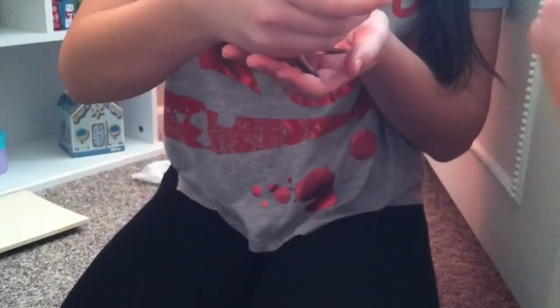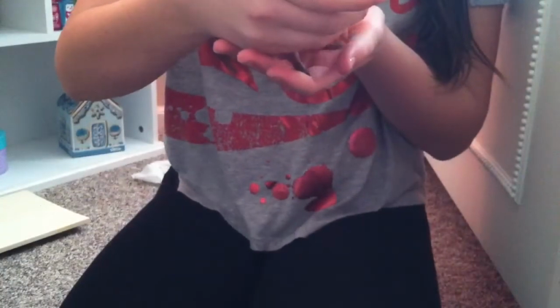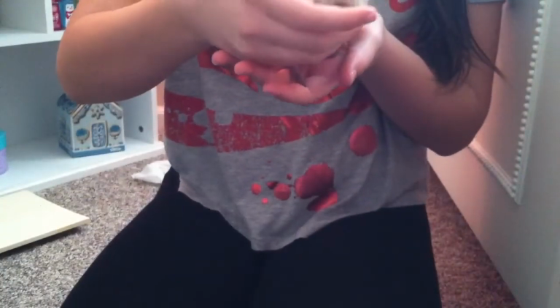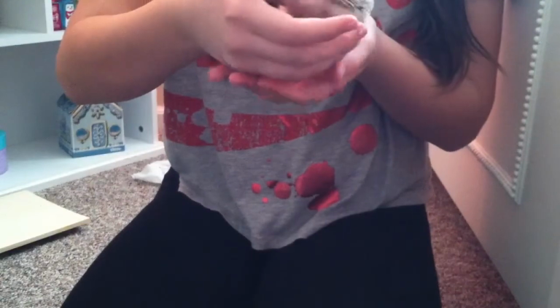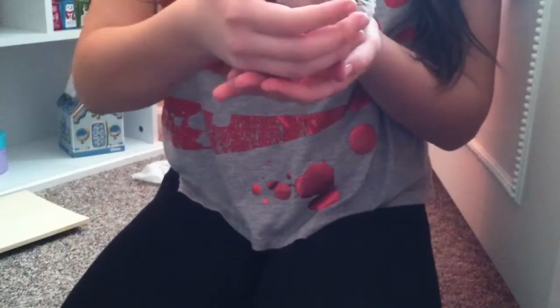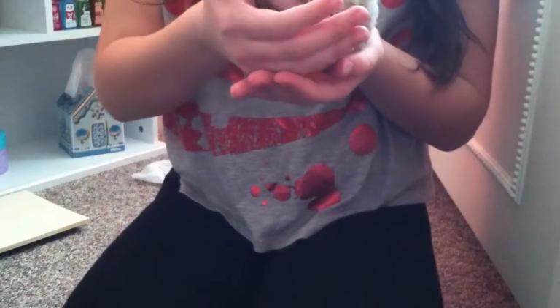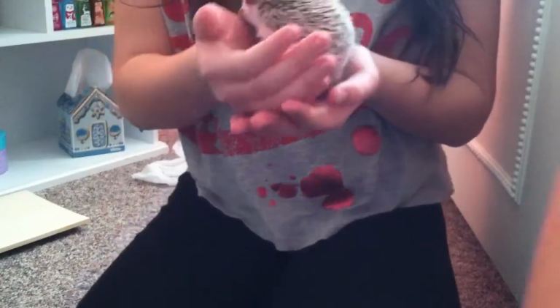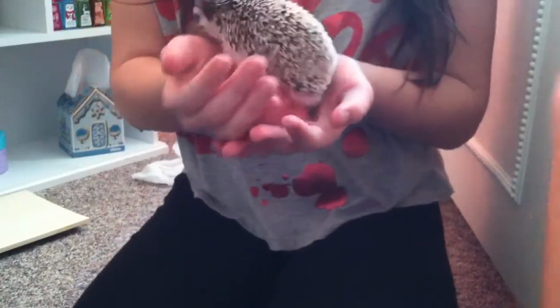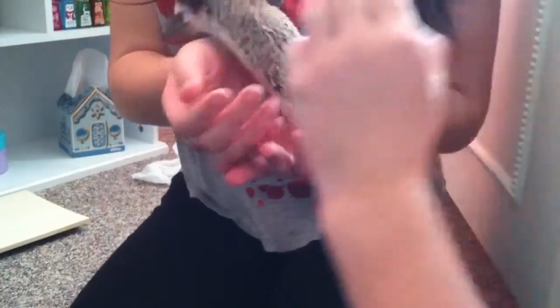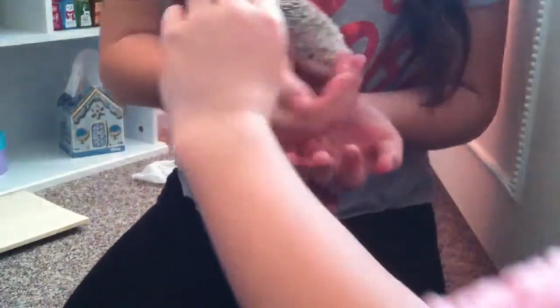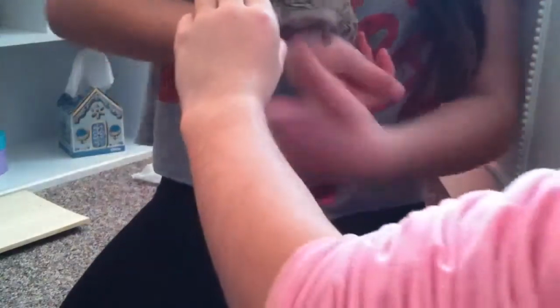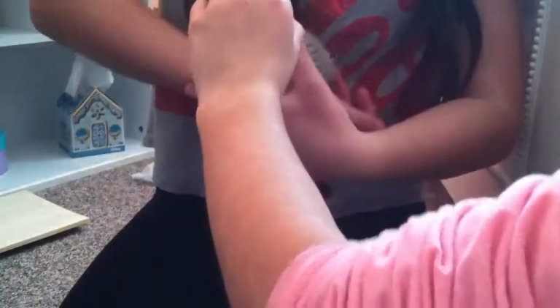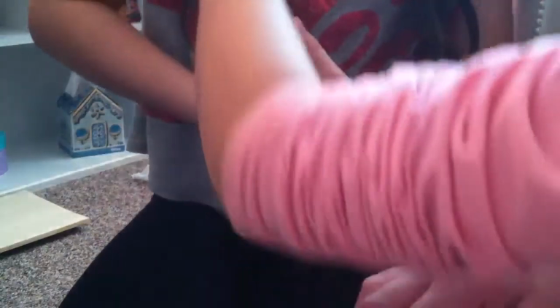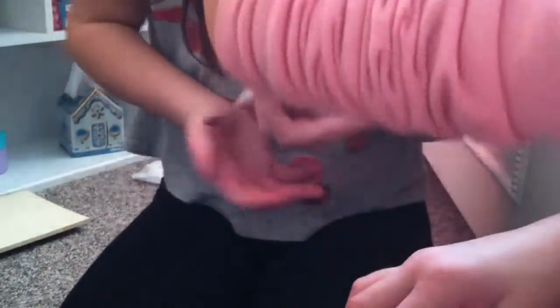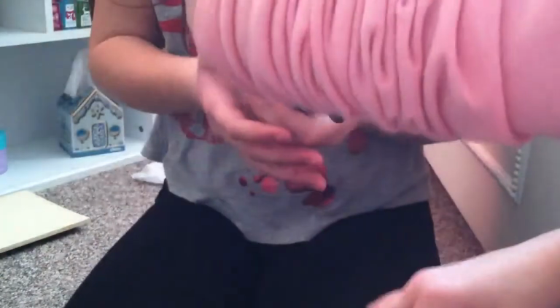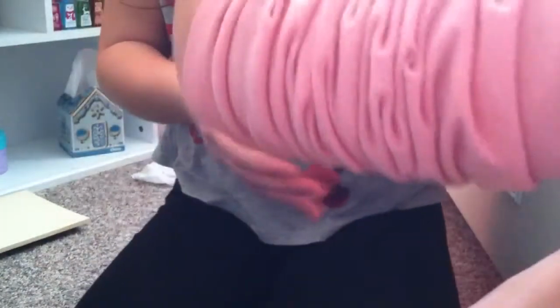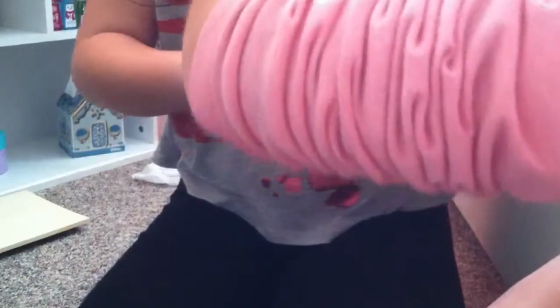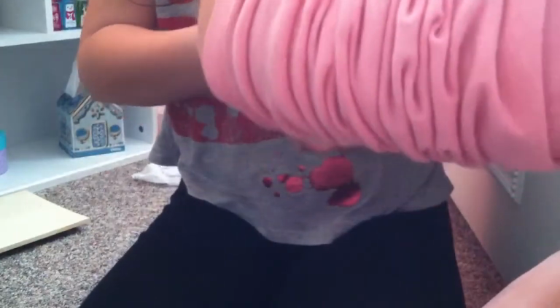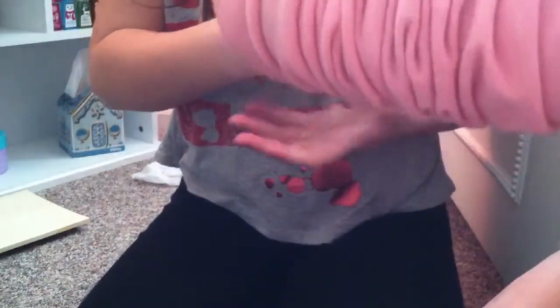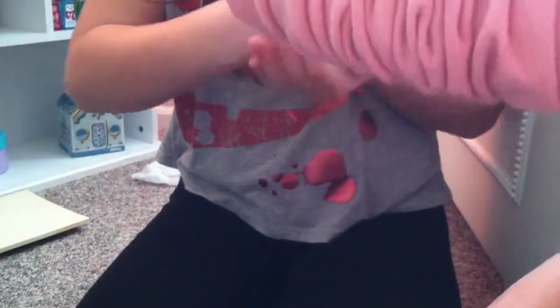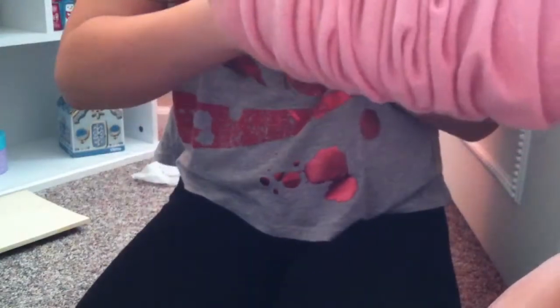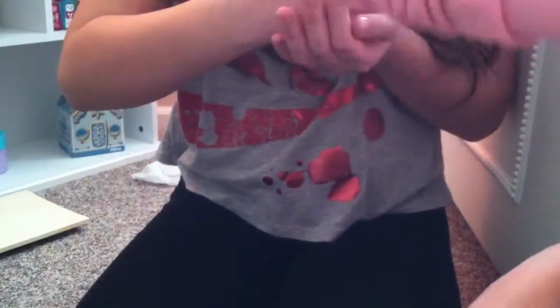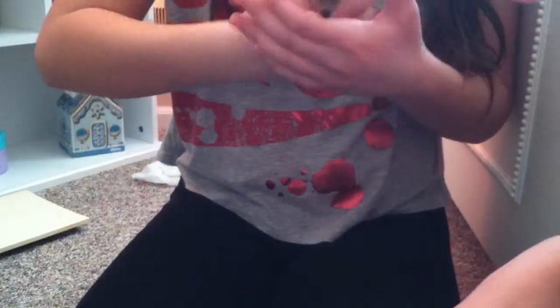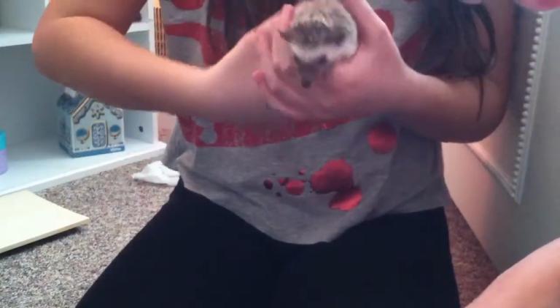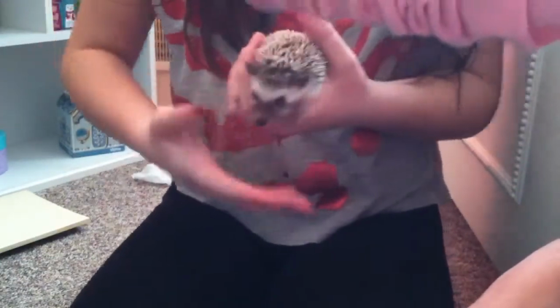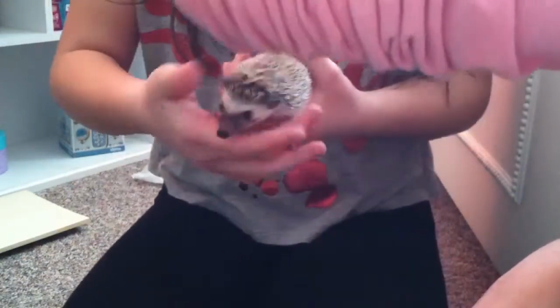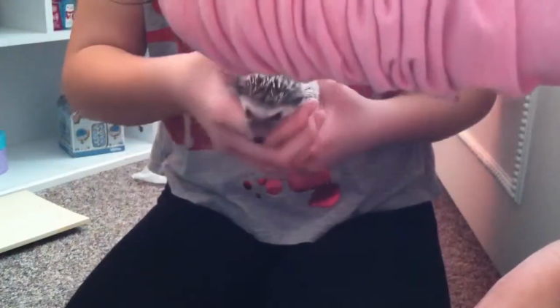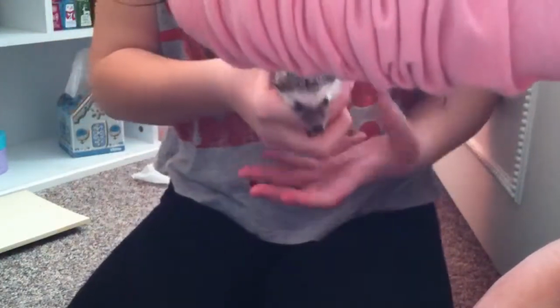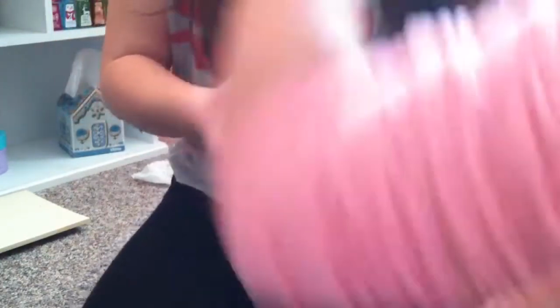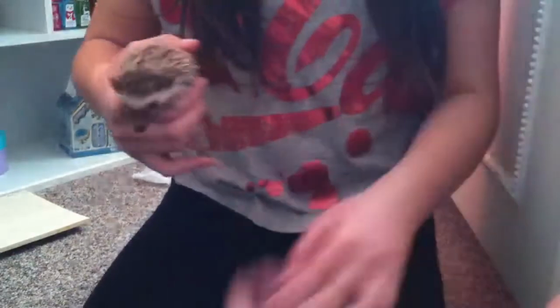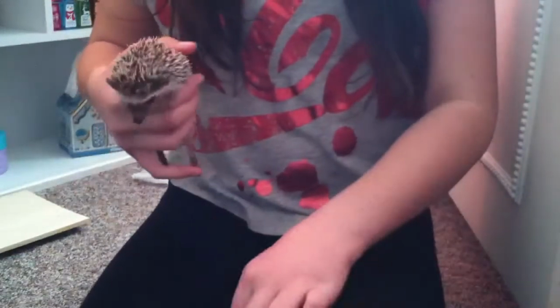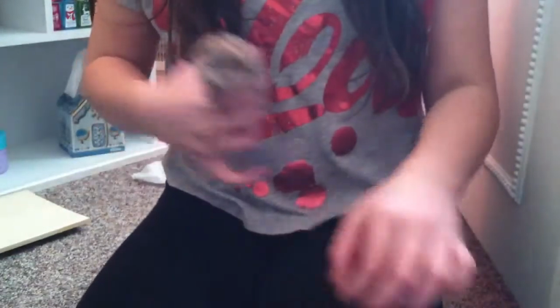I feel like she prefers apples. I have a feeling that she doesn't like blueberries, guys. All hedgehogs are different — some like some things and others don't. I'm trying to hold her. Put that on top of her.